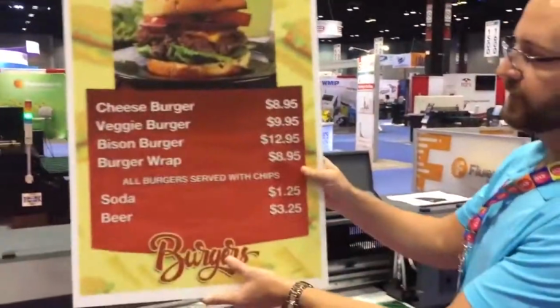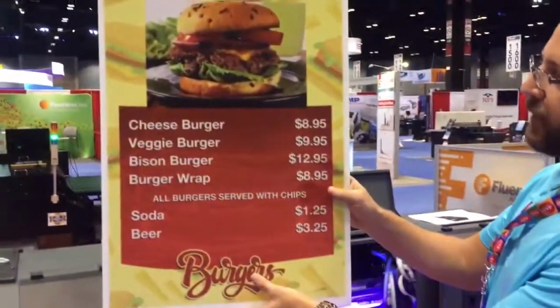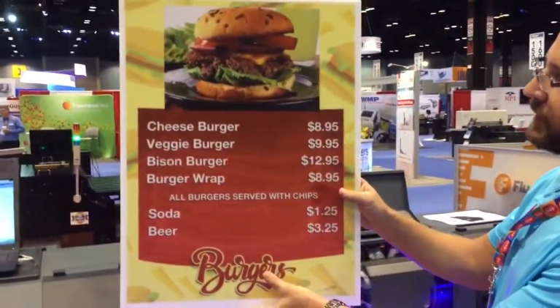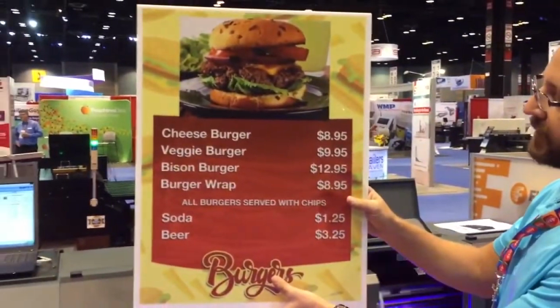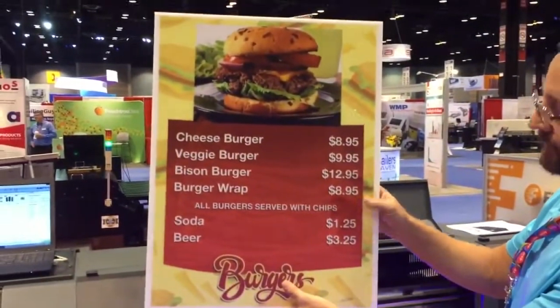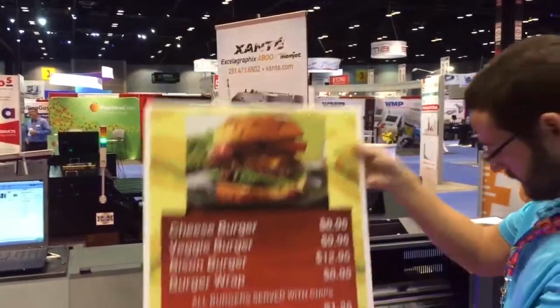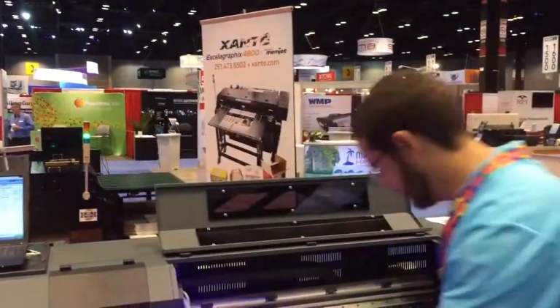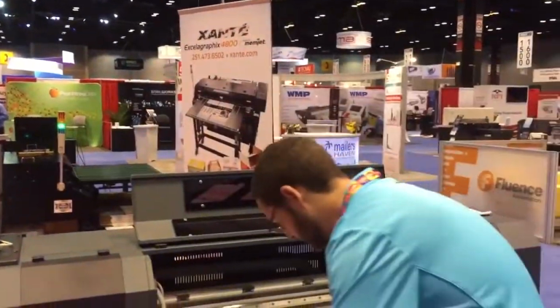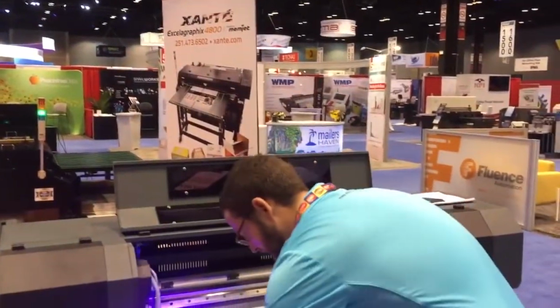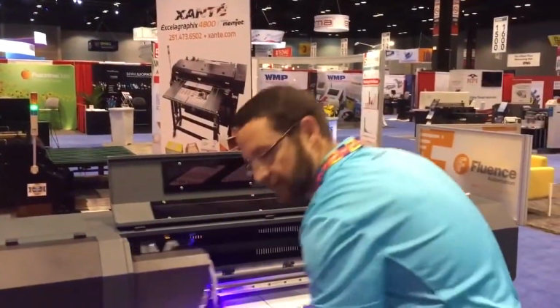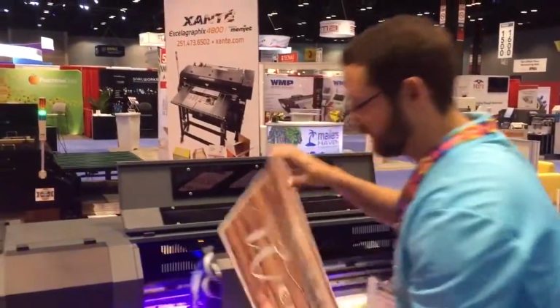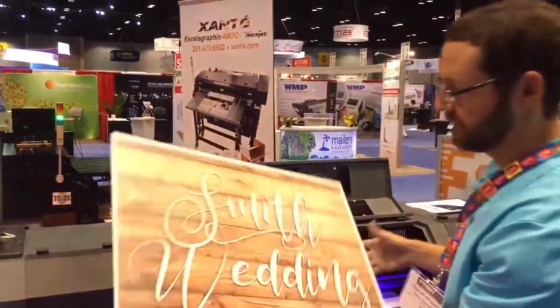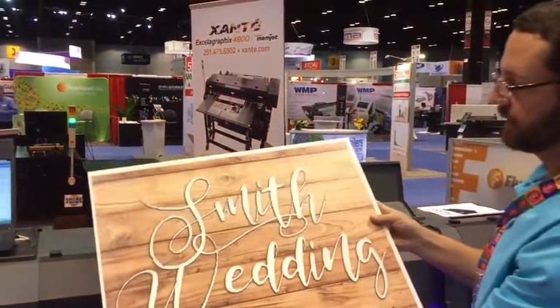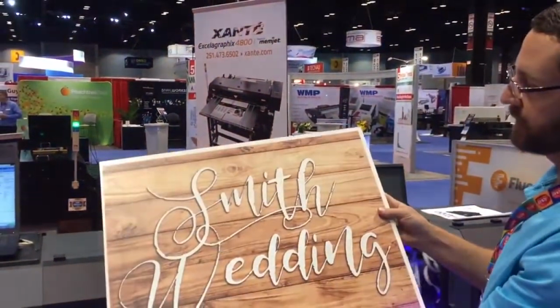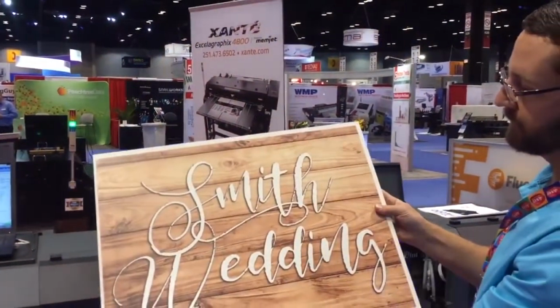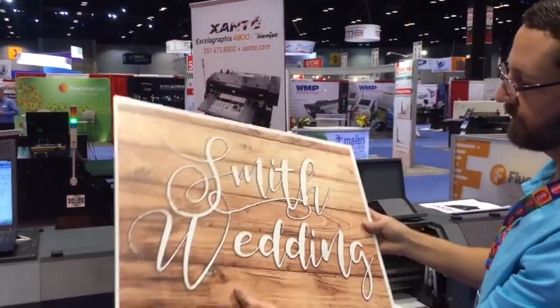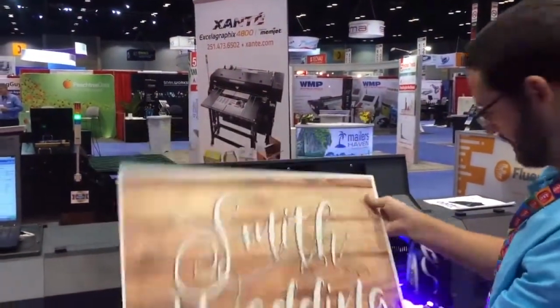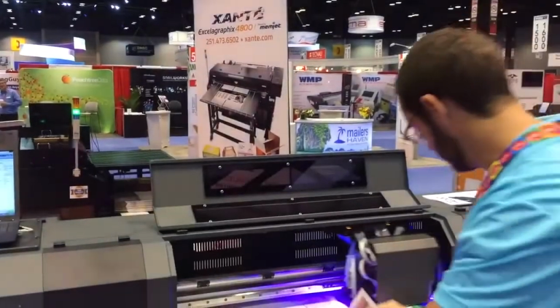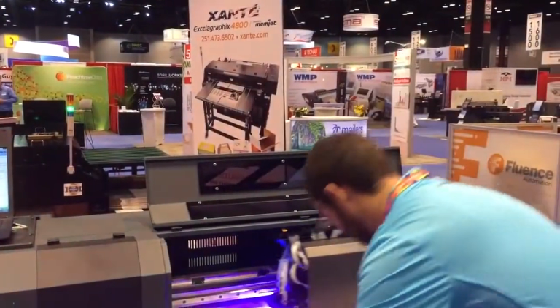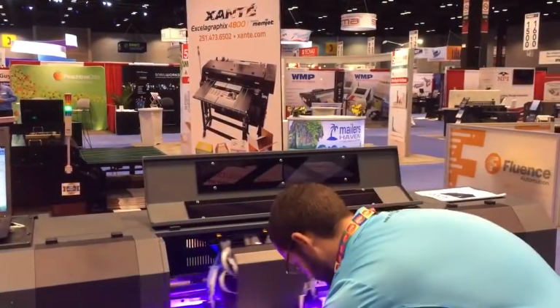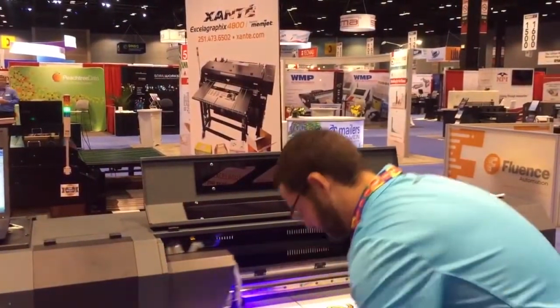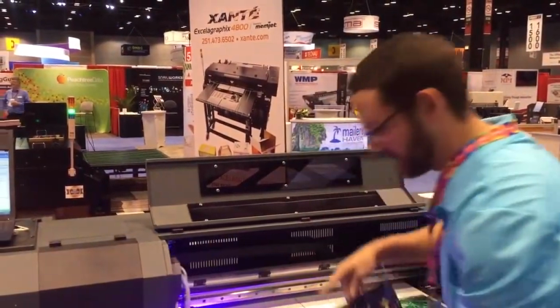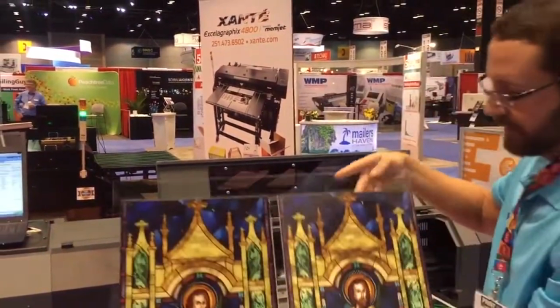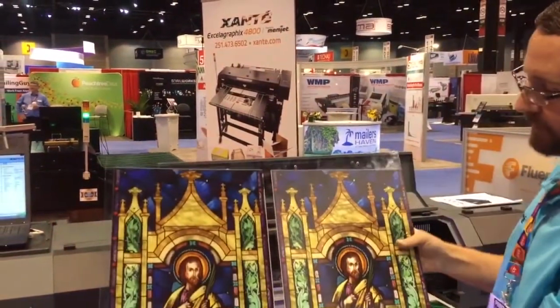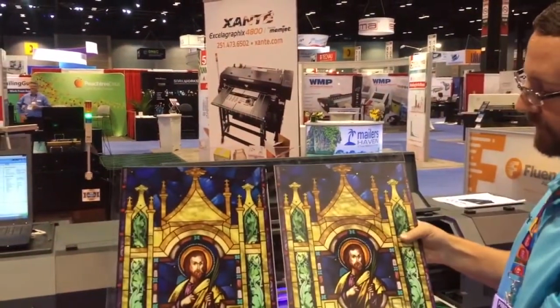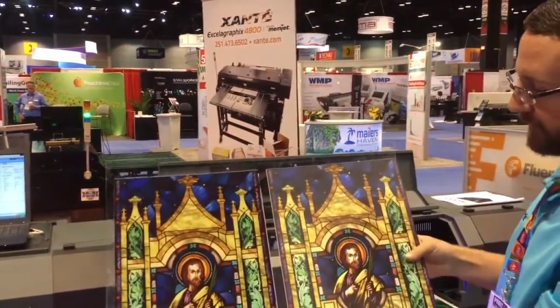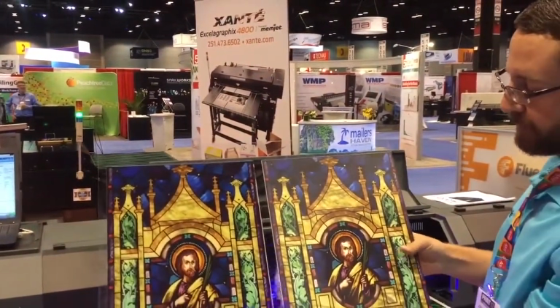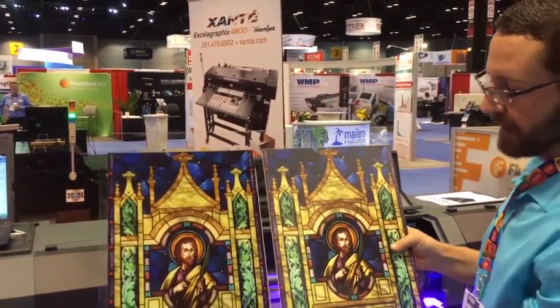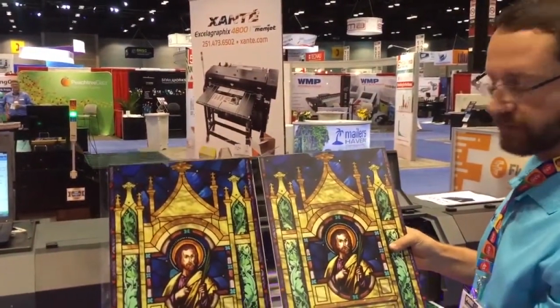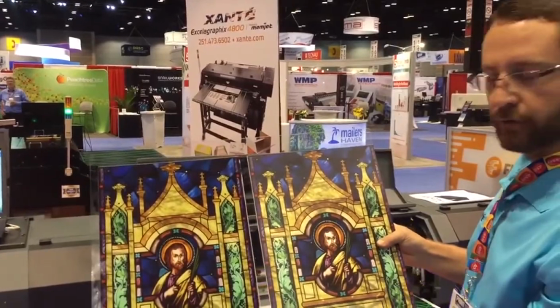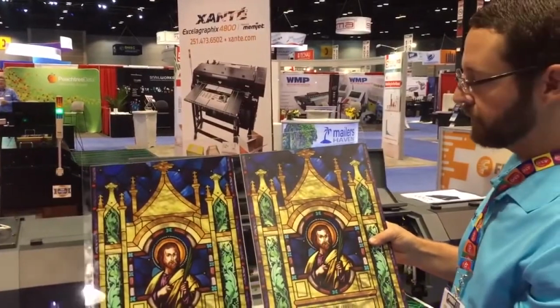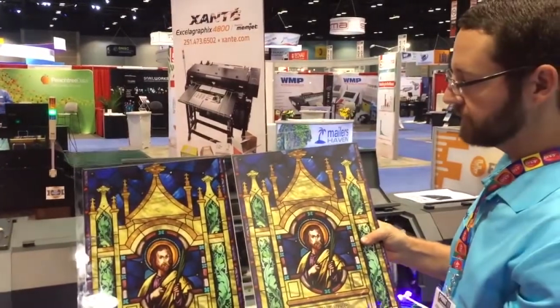Here's a white acrylic for backlit signage. There's an aluminum composite material. Here's a clear acrylic.